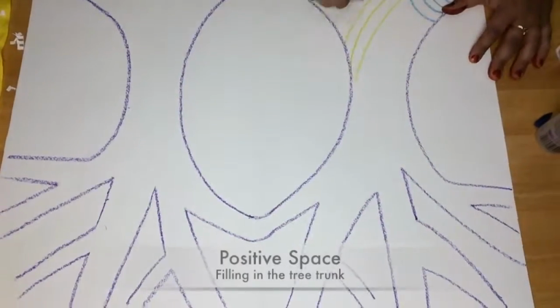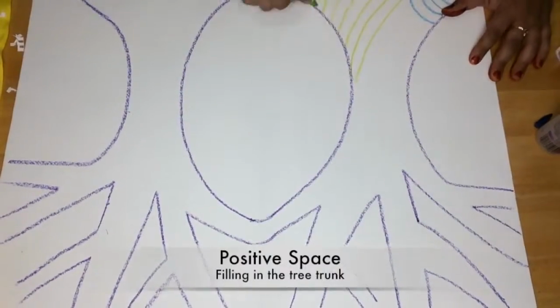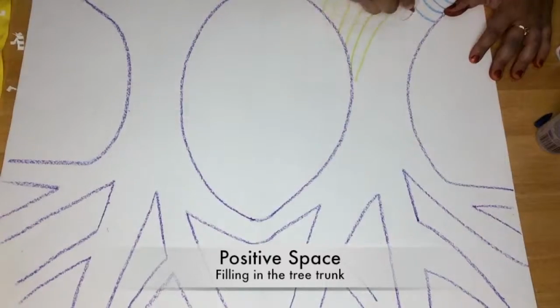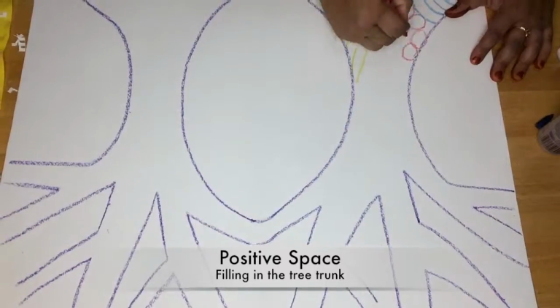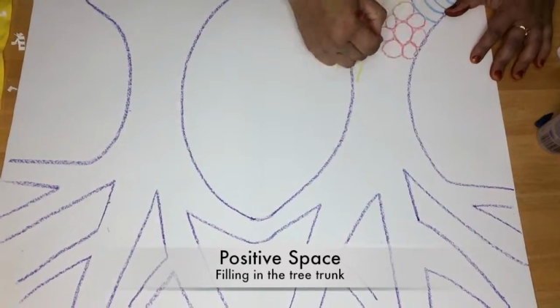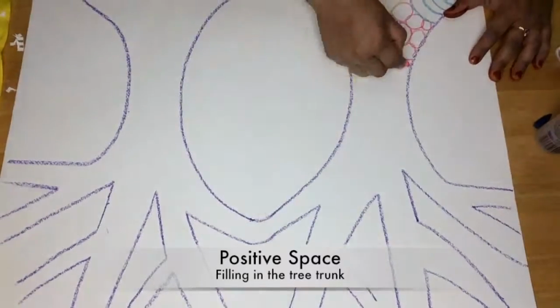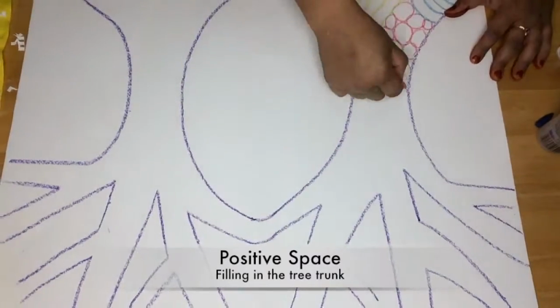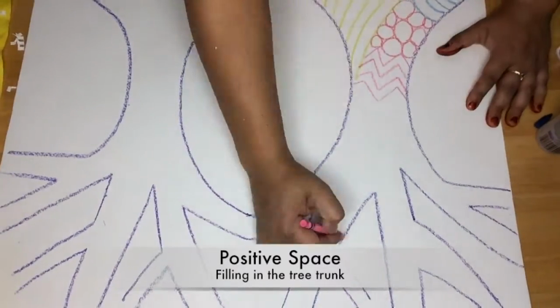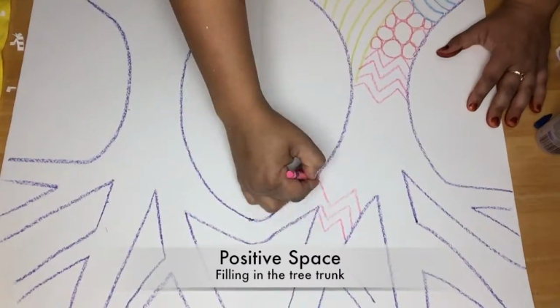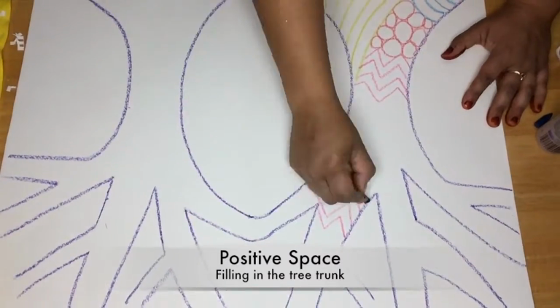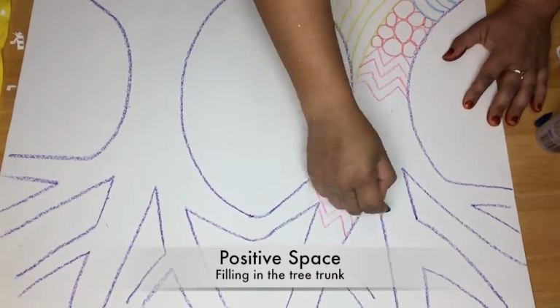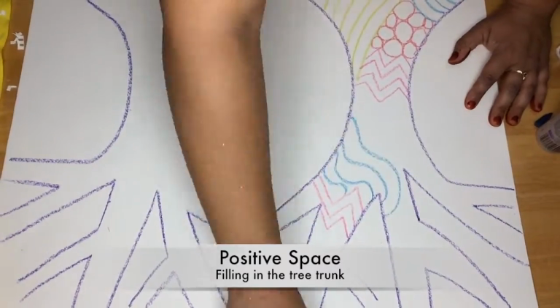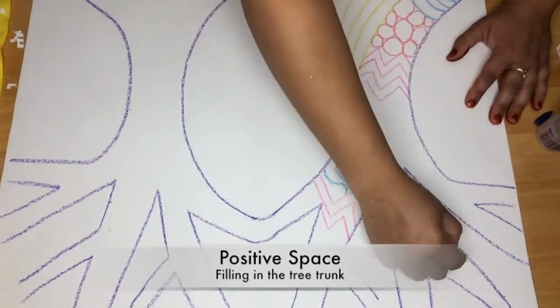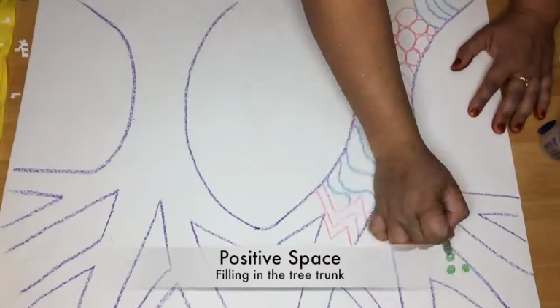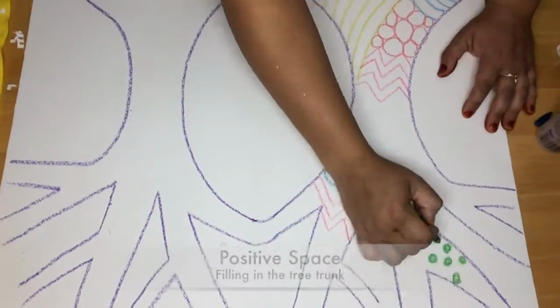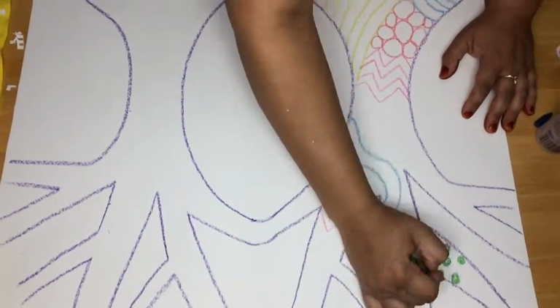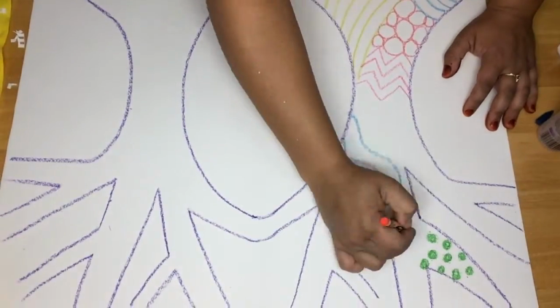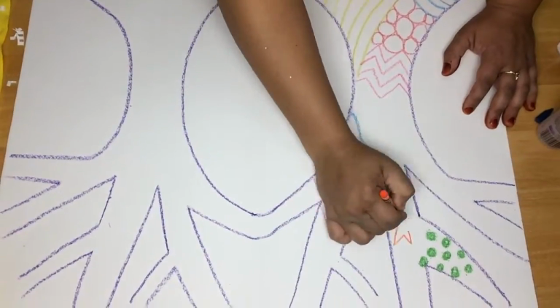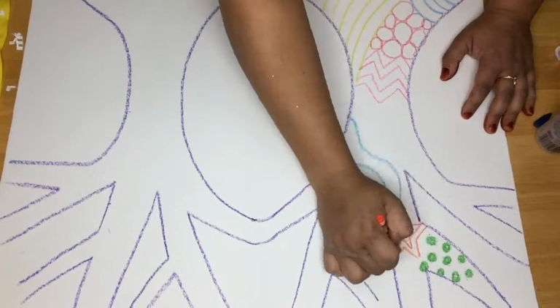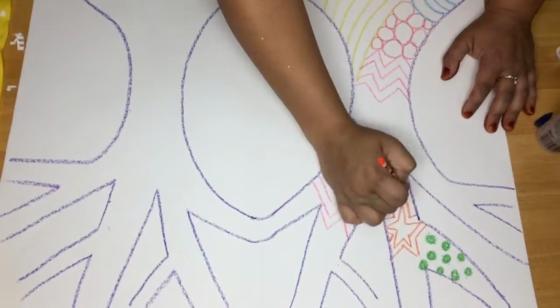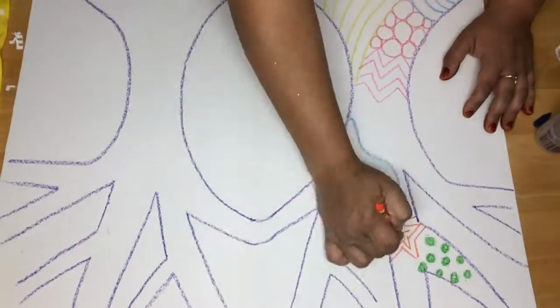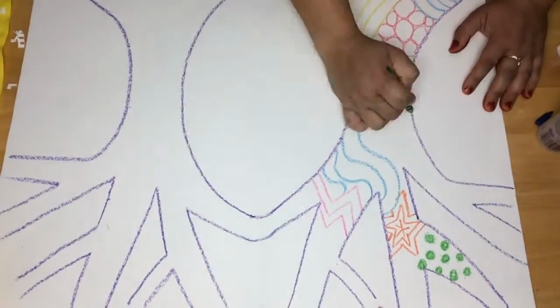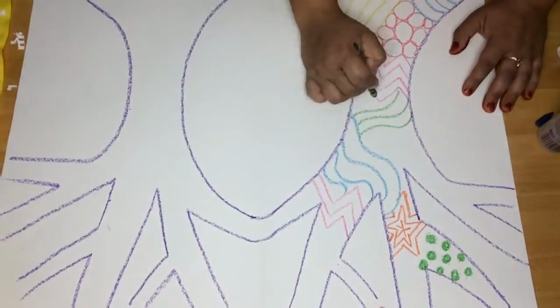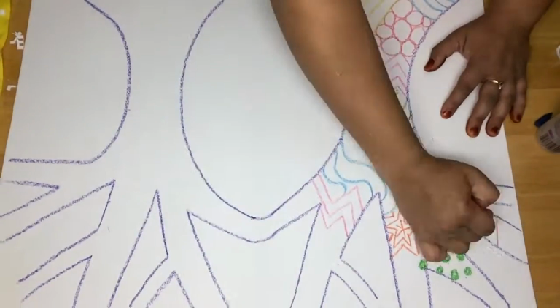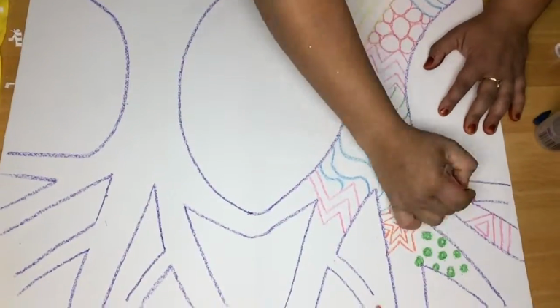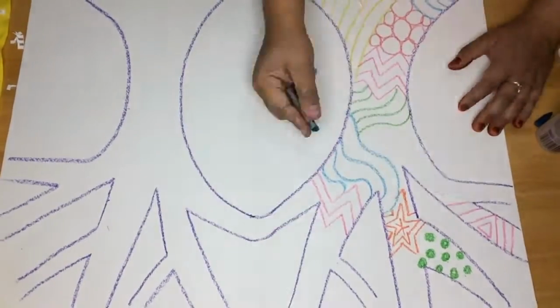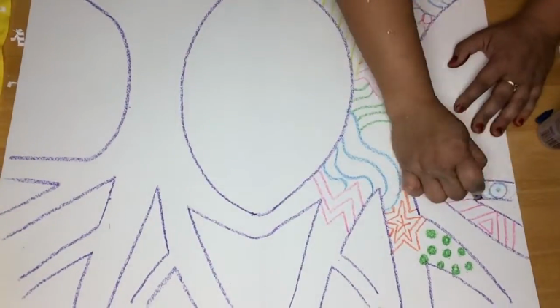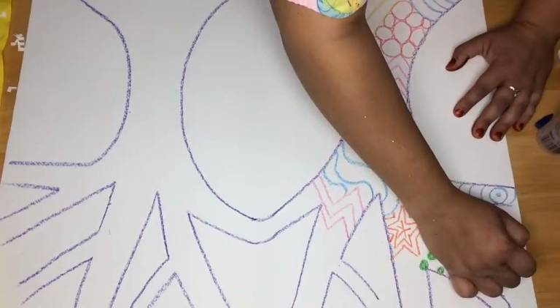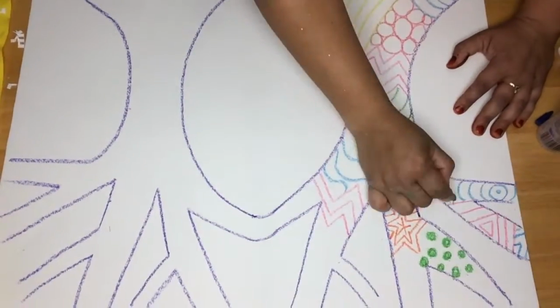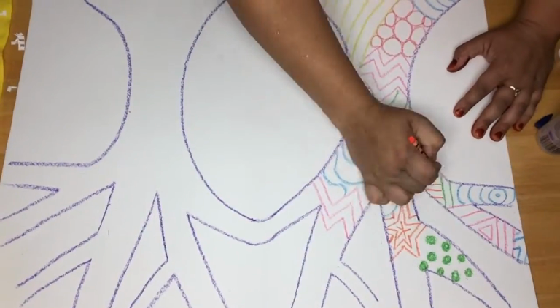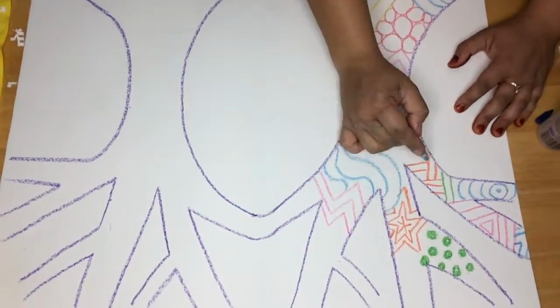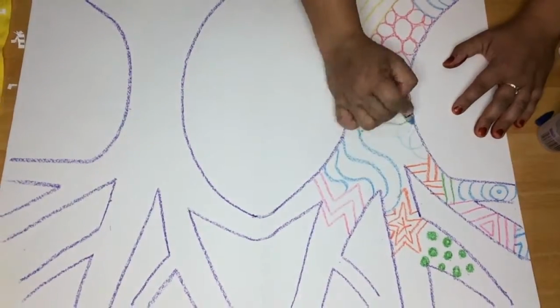First, you're going to fill in the positive space with your crayons. Use lots of different patterns because this will make the painting look beautiful.